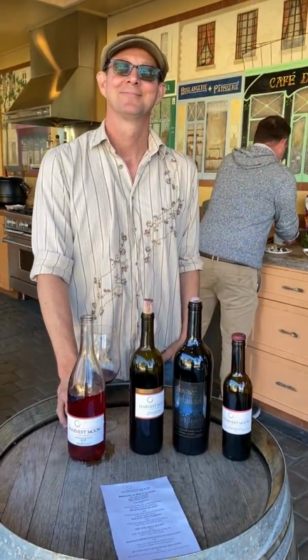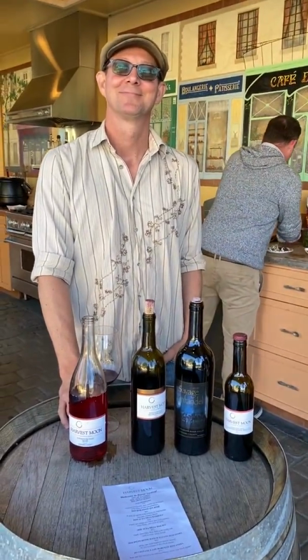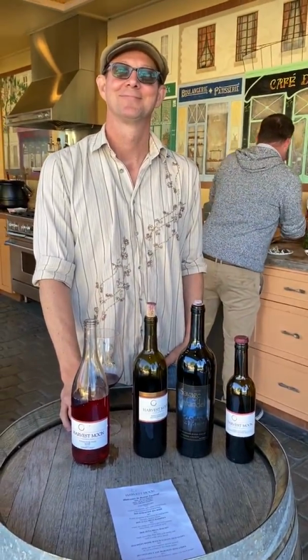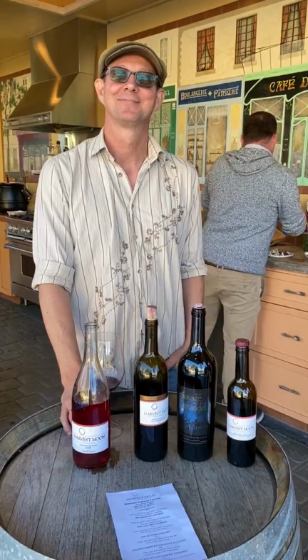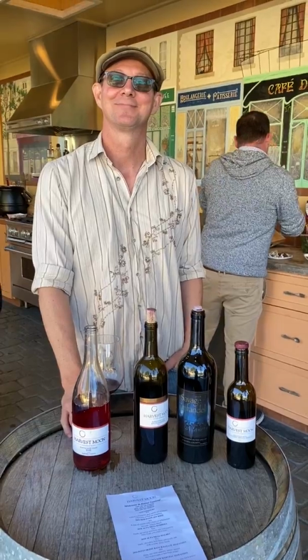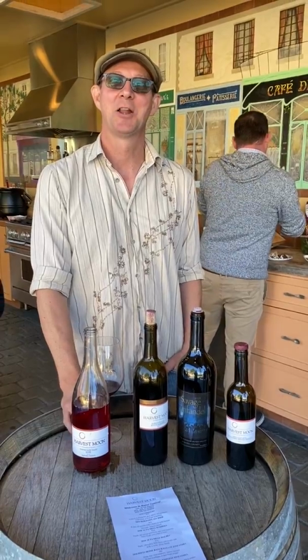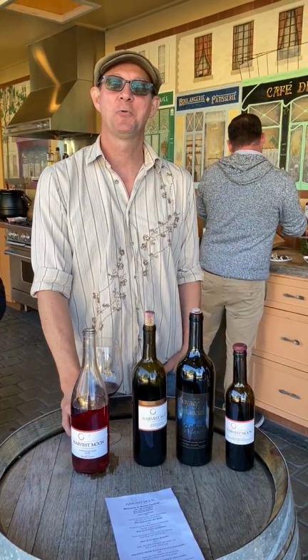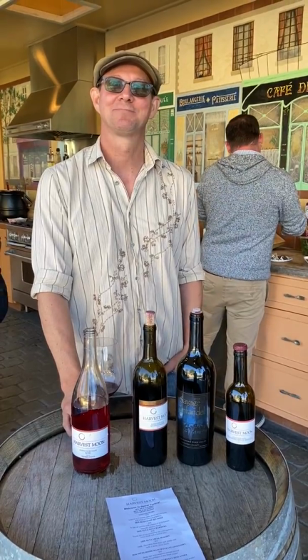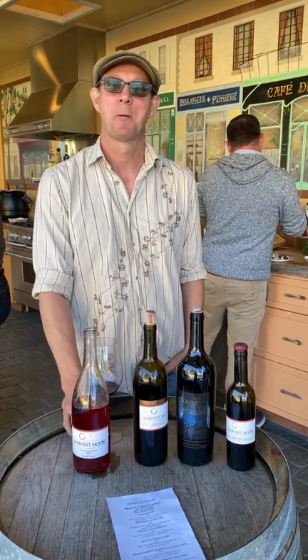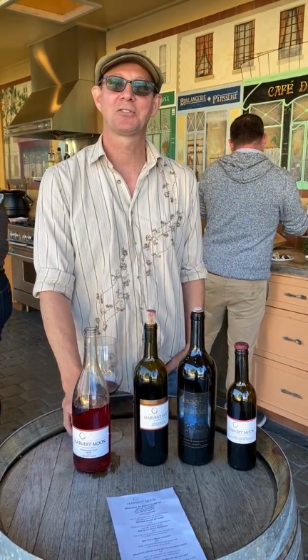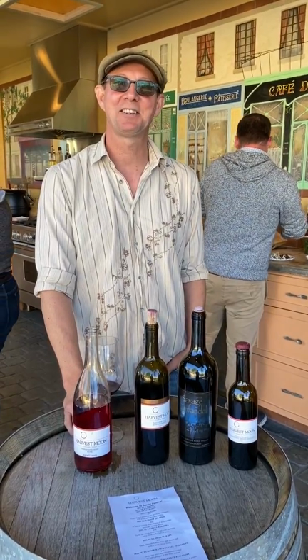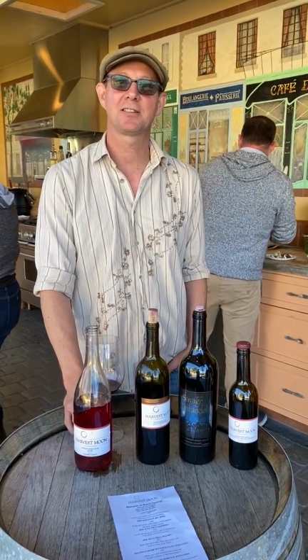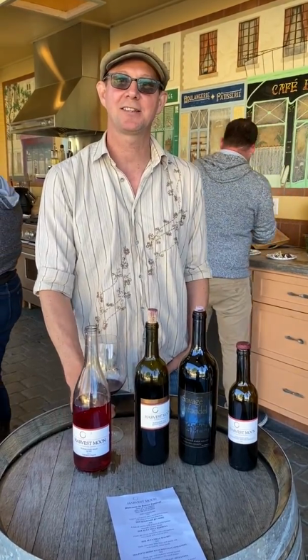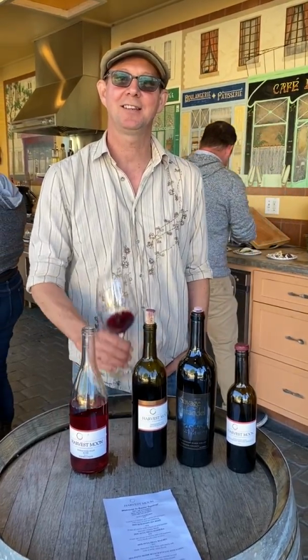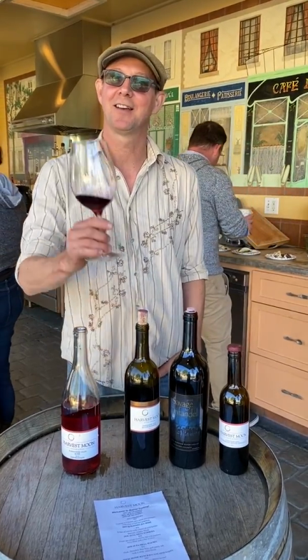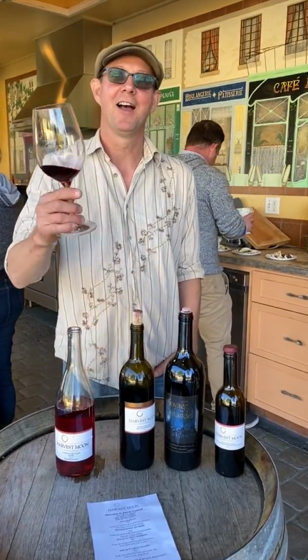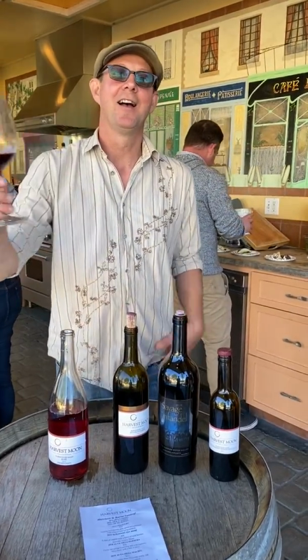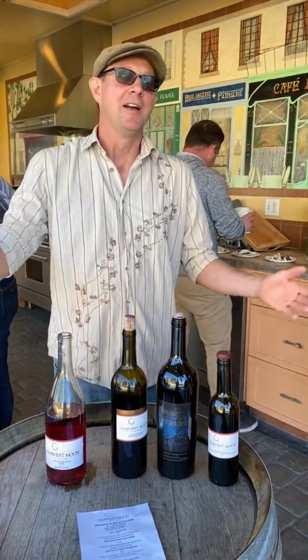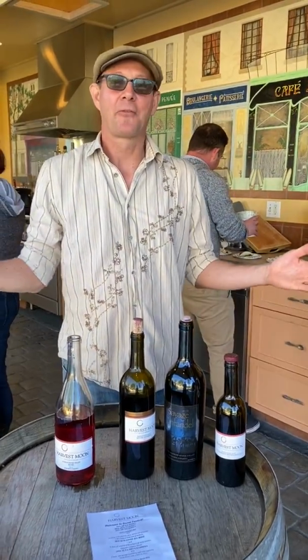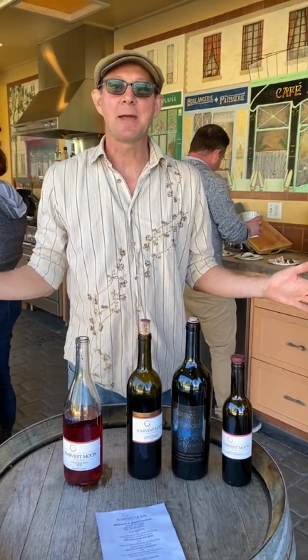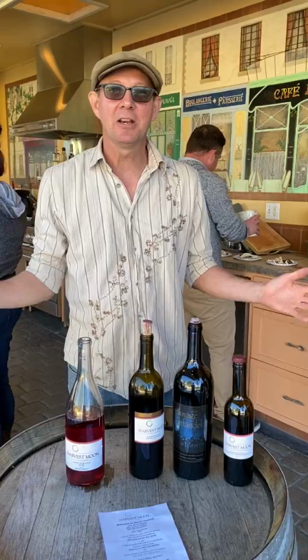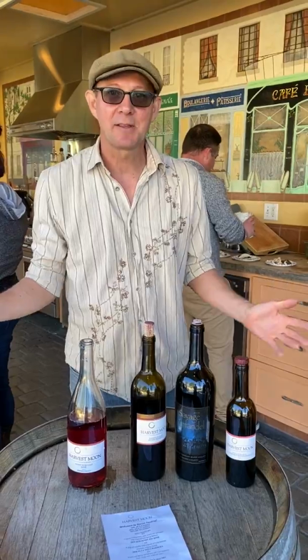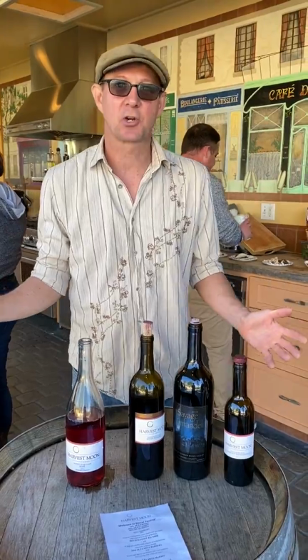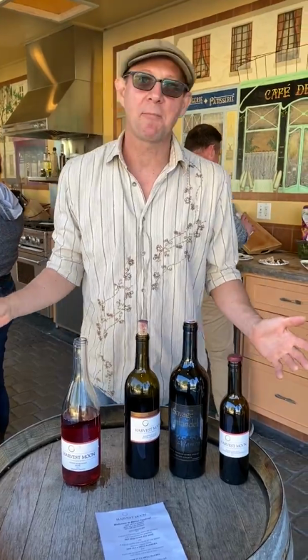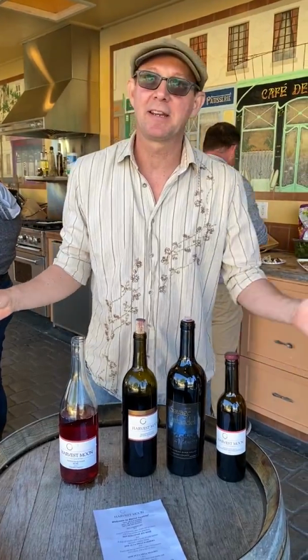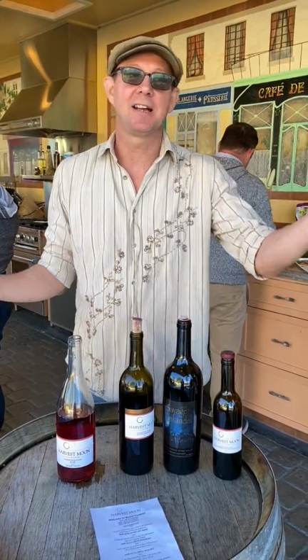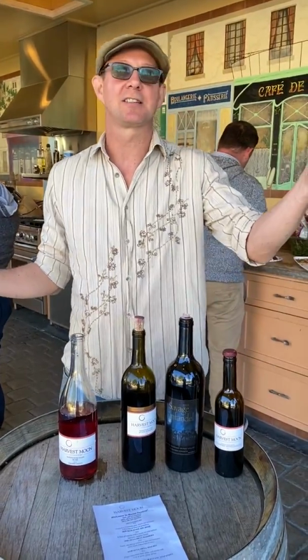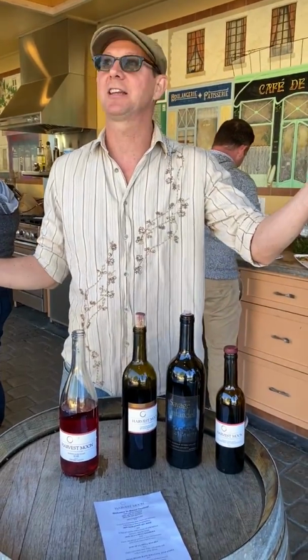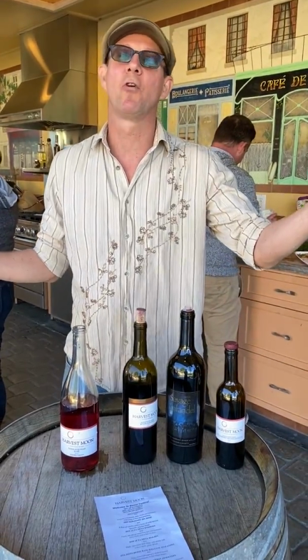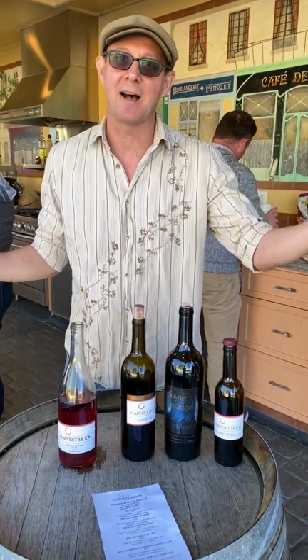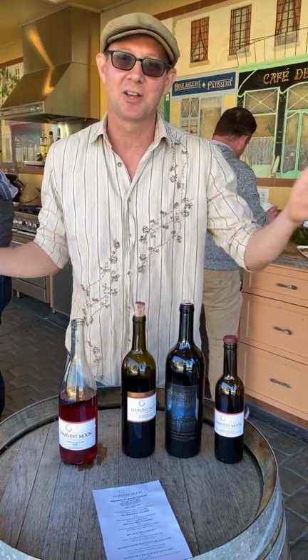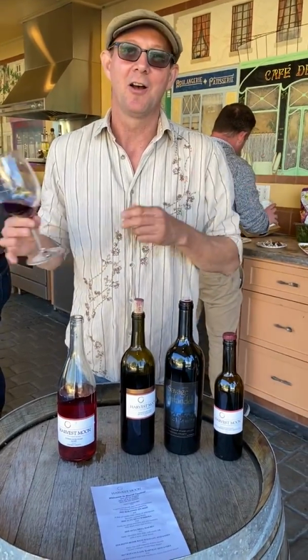Randy Pitt, barrel tasting 2019 at Harvest Moon. First time in years Mother Nature cooperated. It's sunny and warm out. Gorgeous.